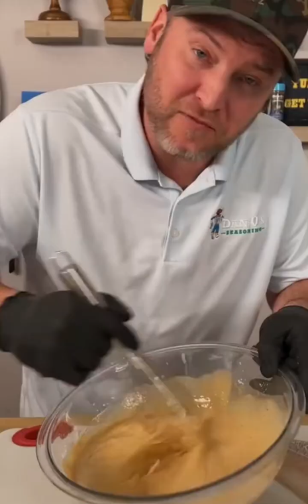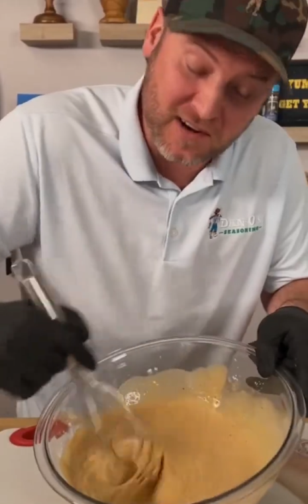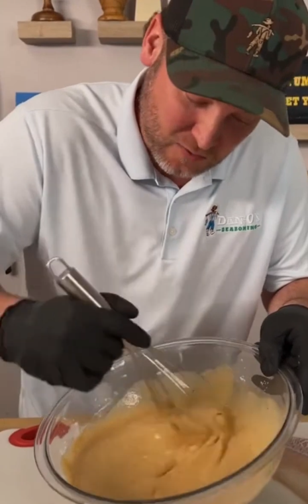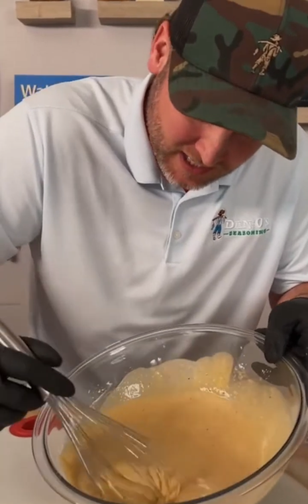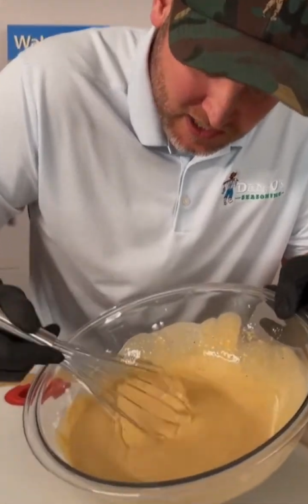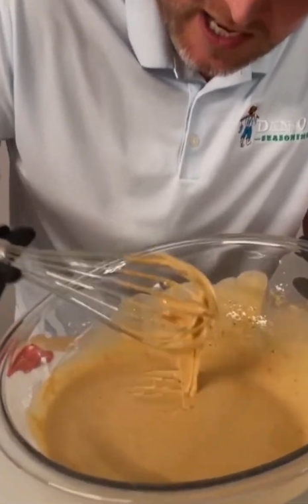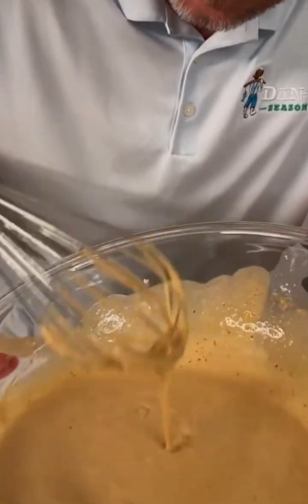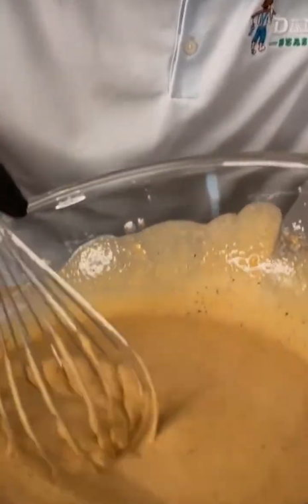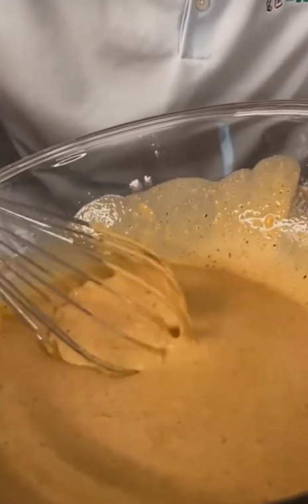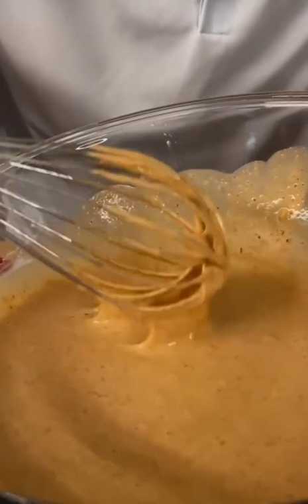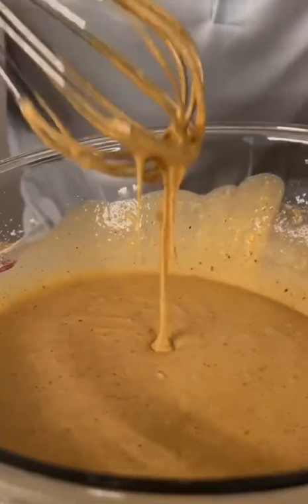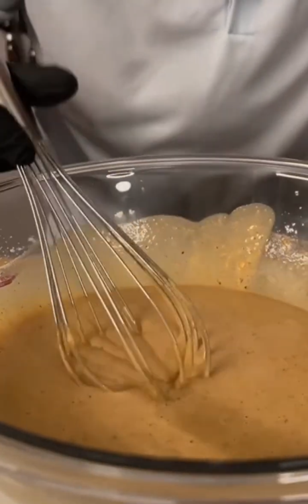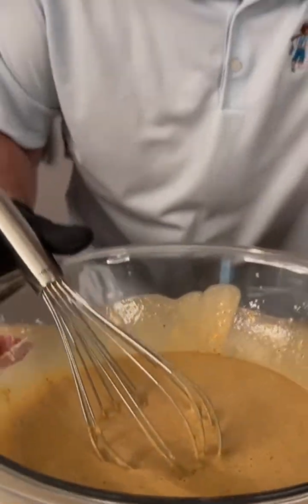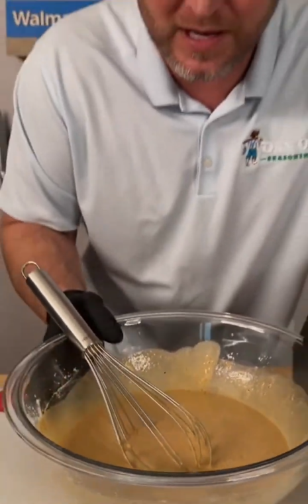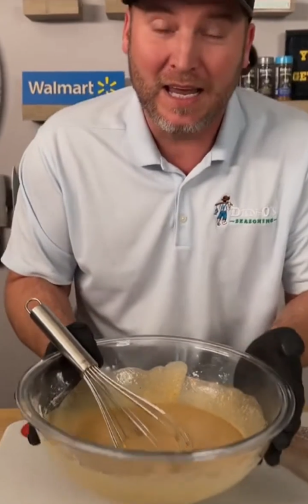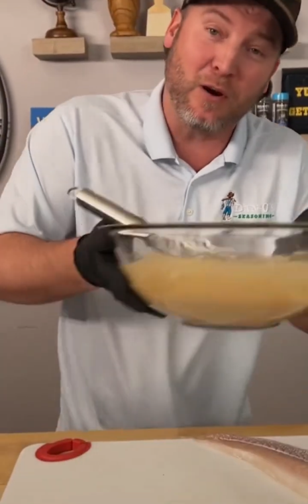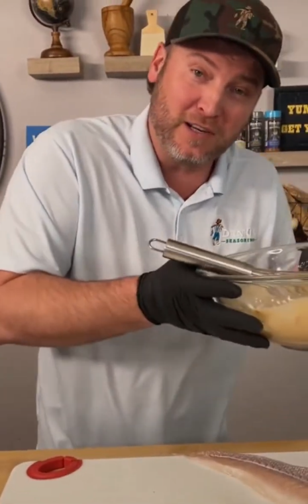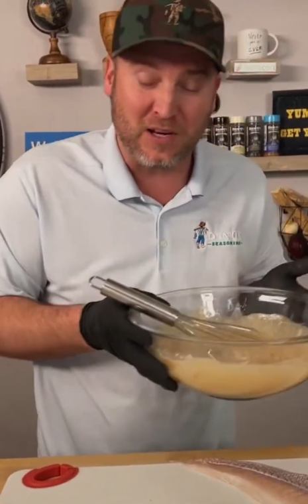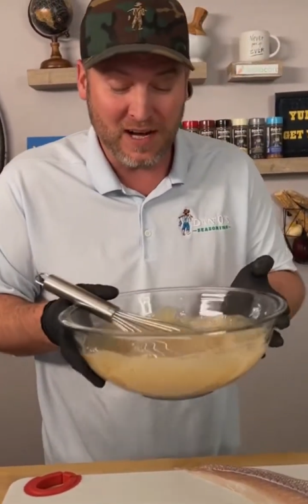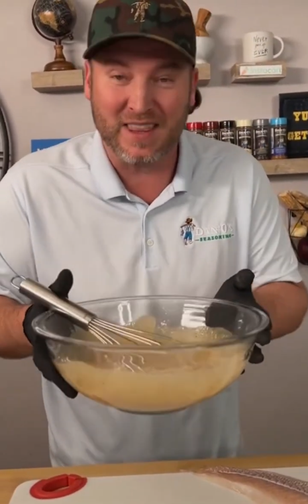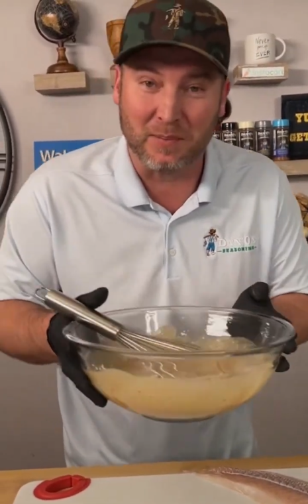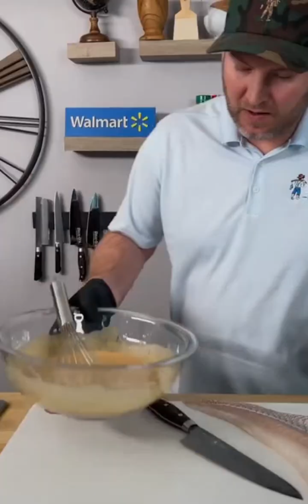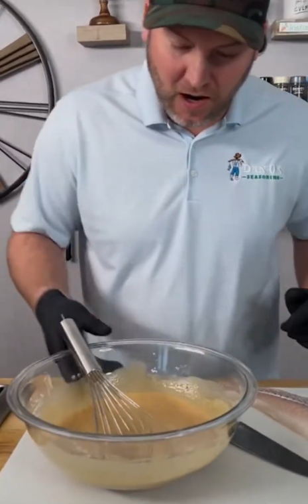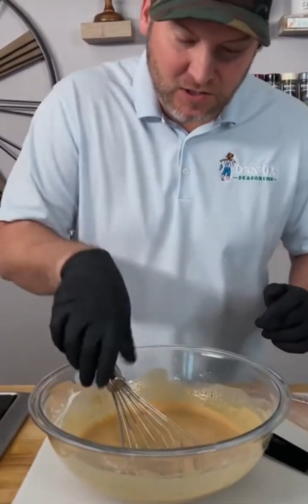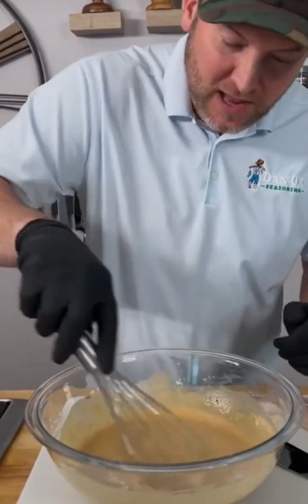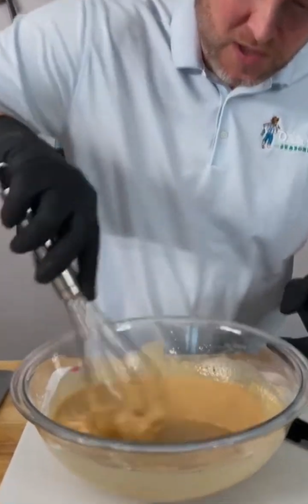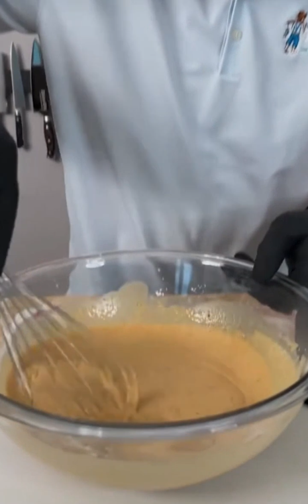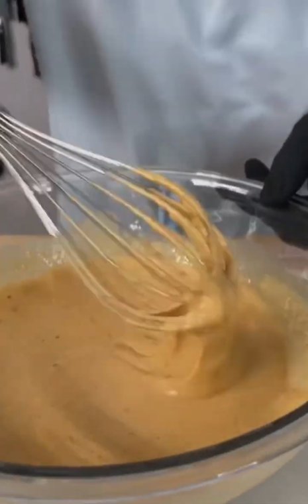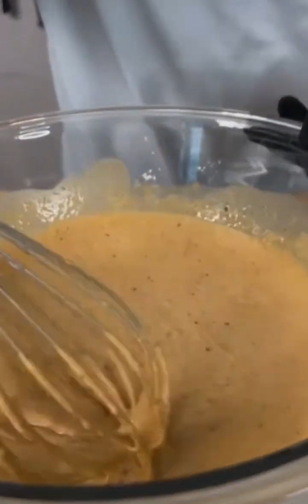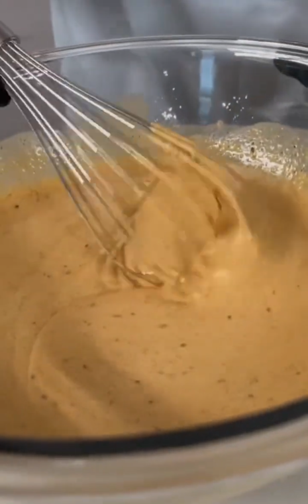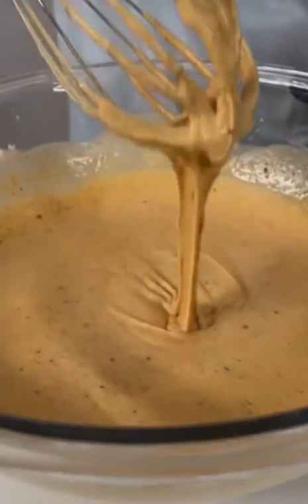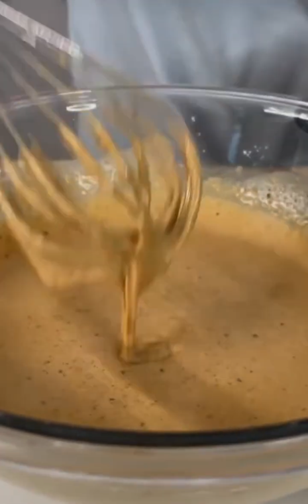After you give it a good whisking, you can see it's kind of like a pancake batter. We're just going to throw this into our fridge for about 20 minutes, let it thicken up a little bit. It's been about 20 minutes and you can see our batter has thickened up a bit.